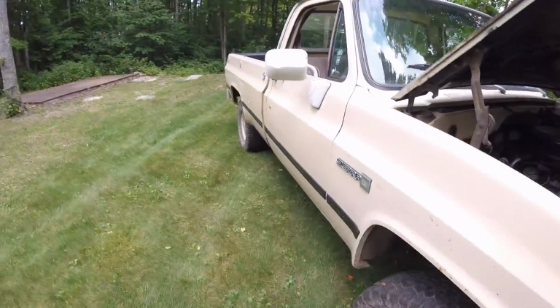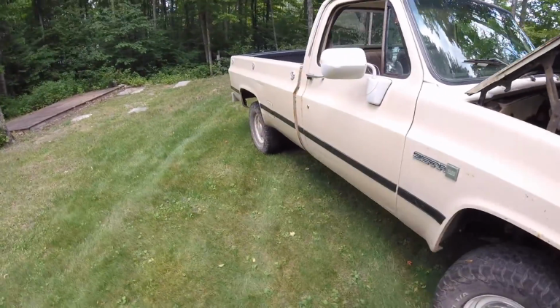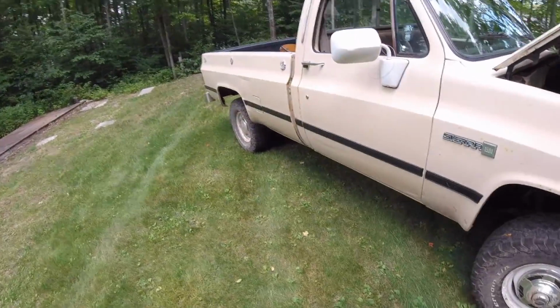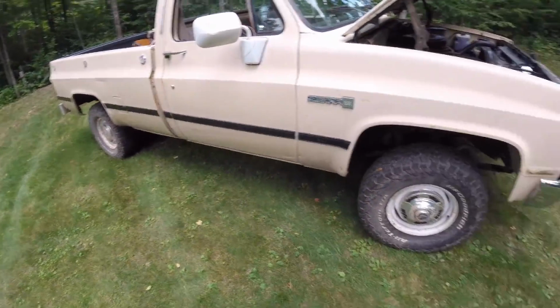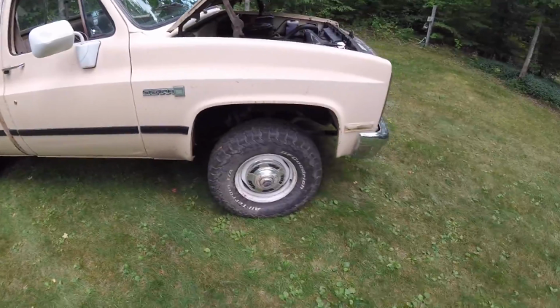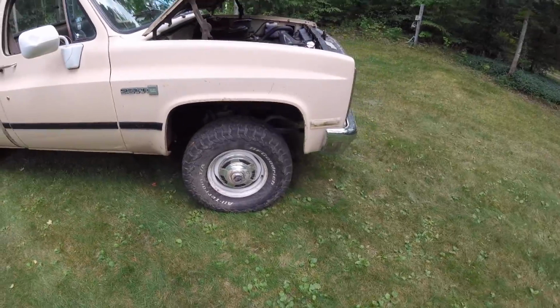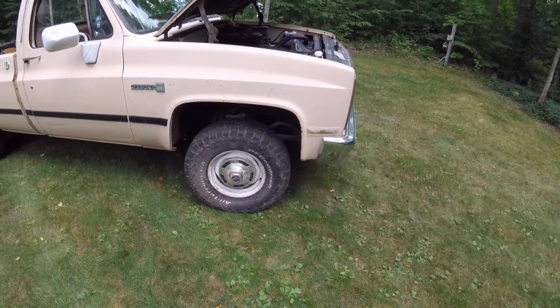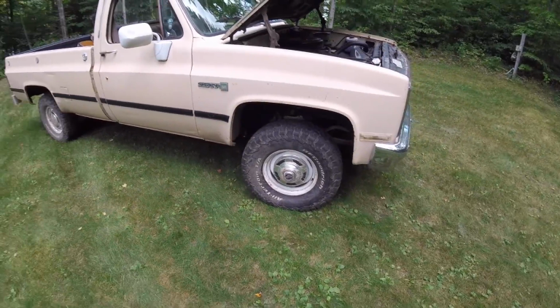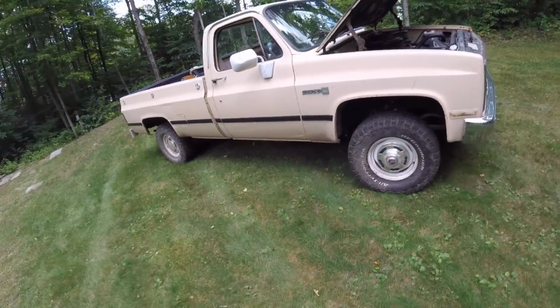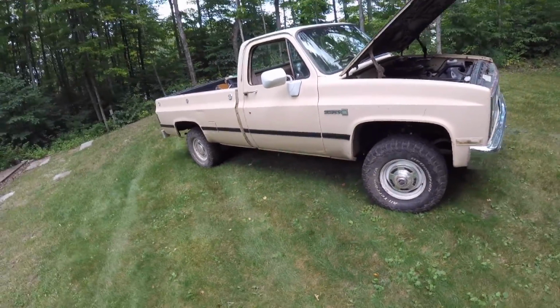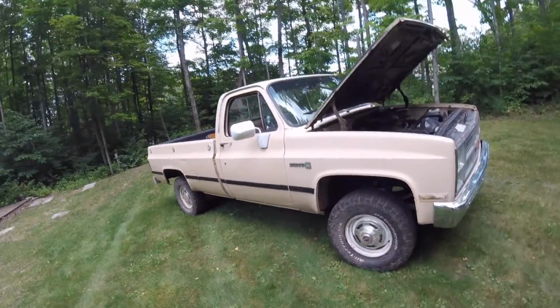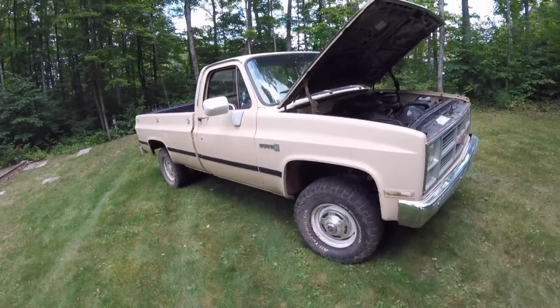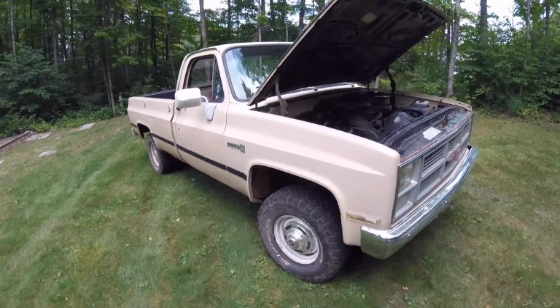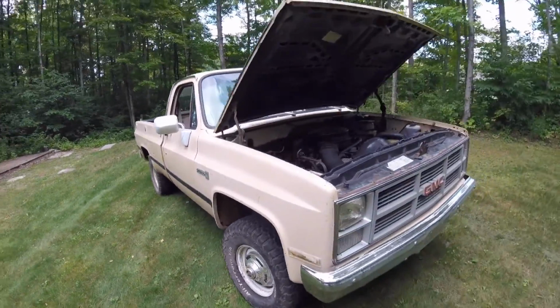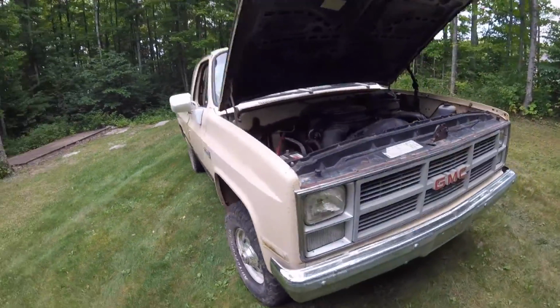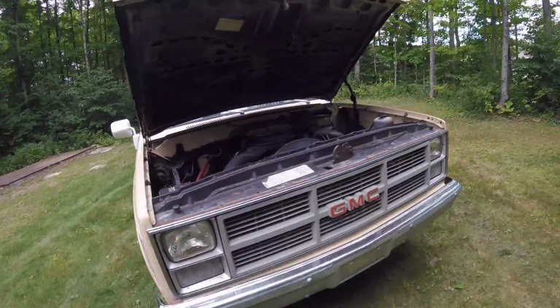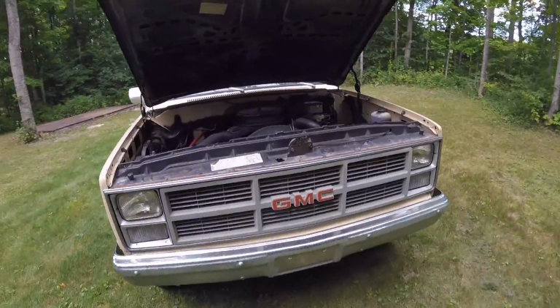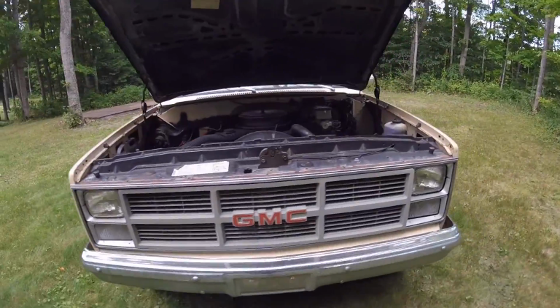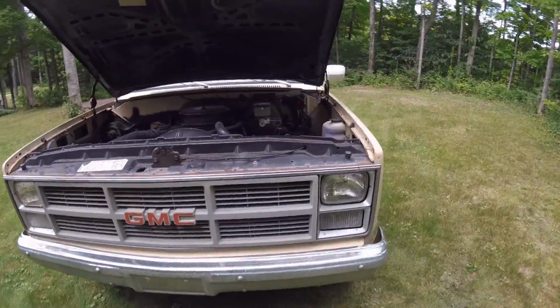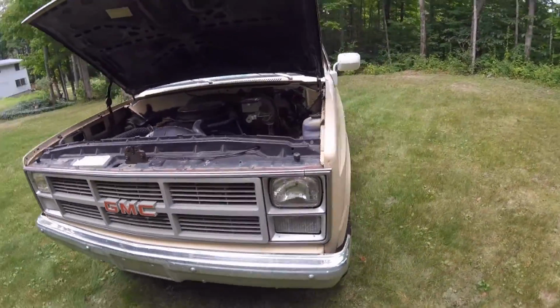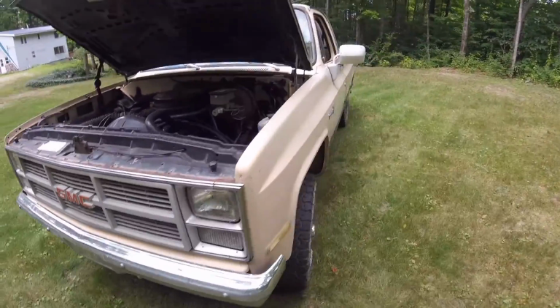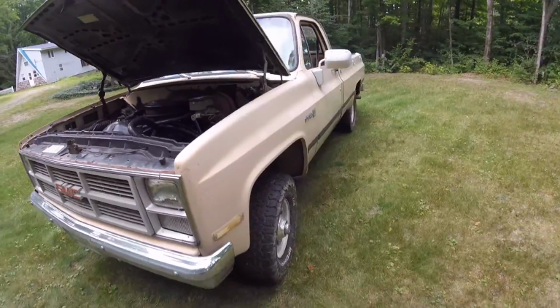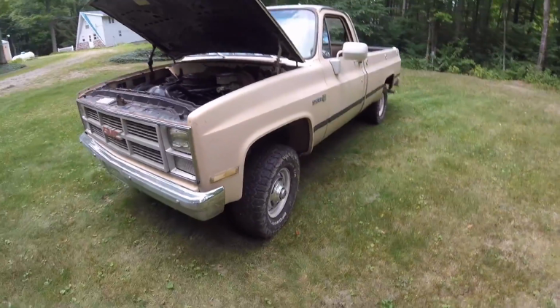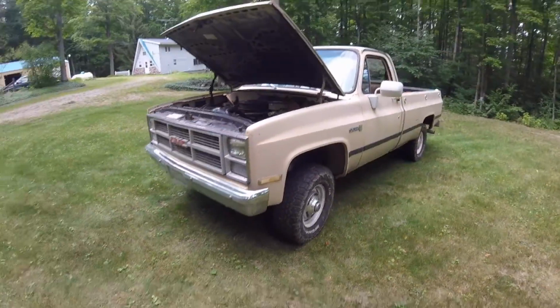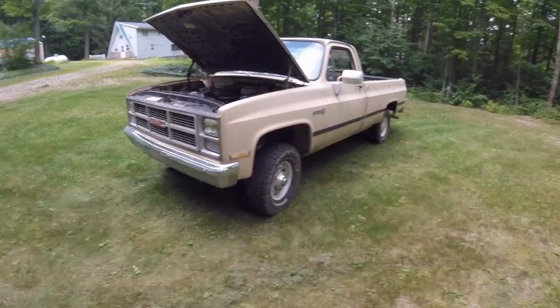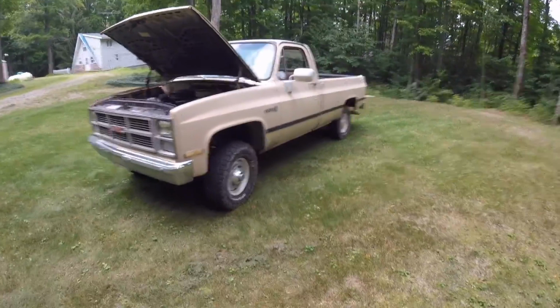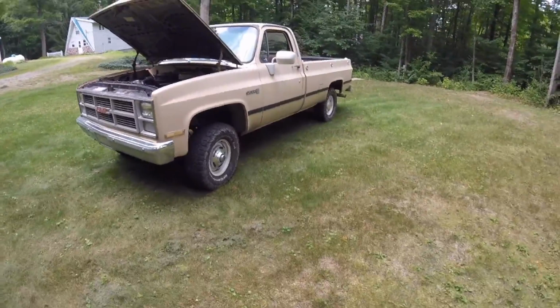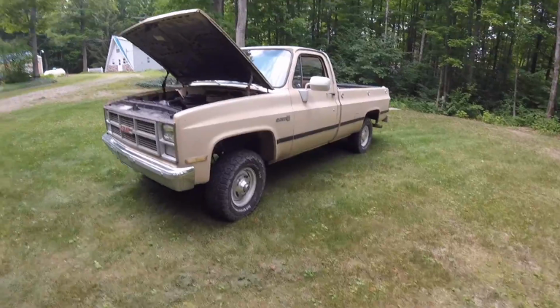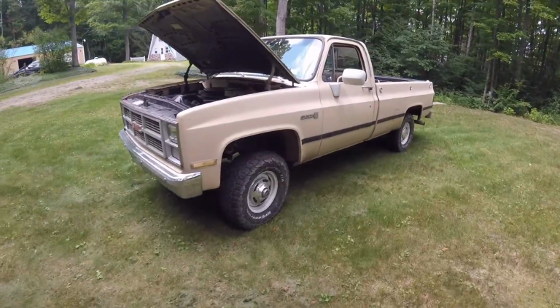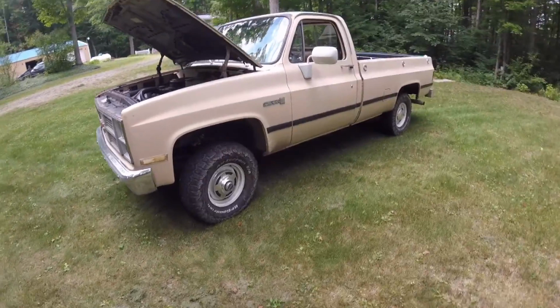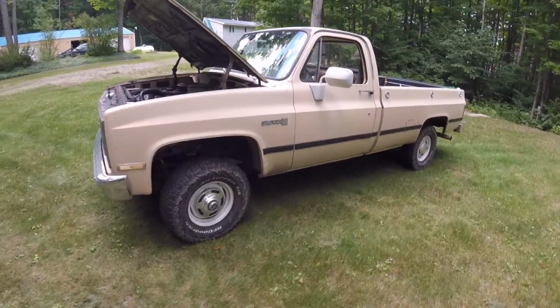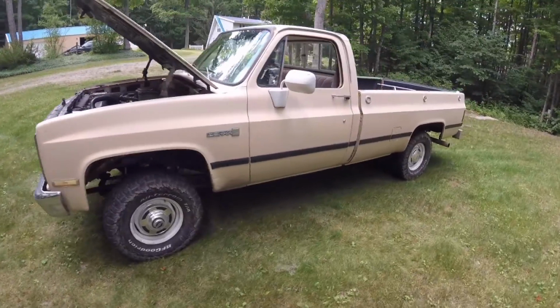This truck has a 208 transfer case which still functions, and it has manually locking hubs which still function. The truck being 36 years old and having all this stuff still work — I think that's pretty impressive.